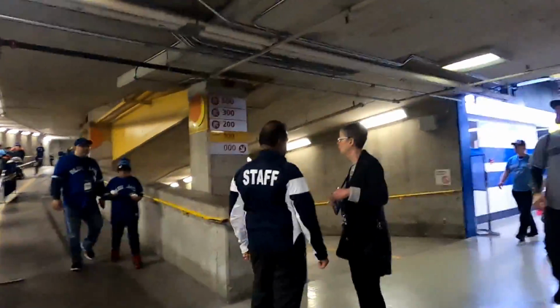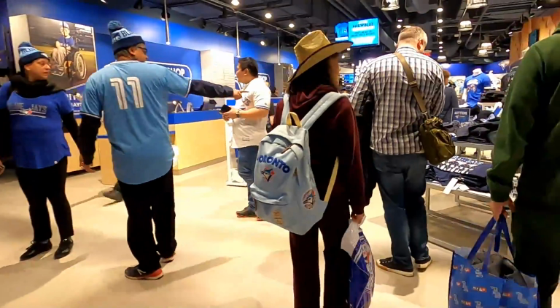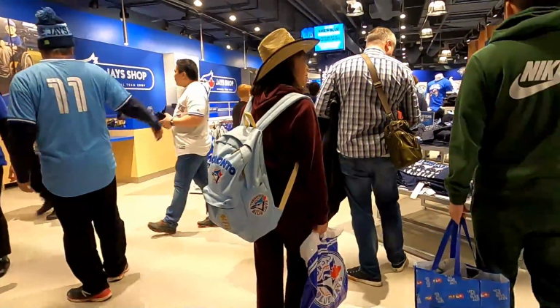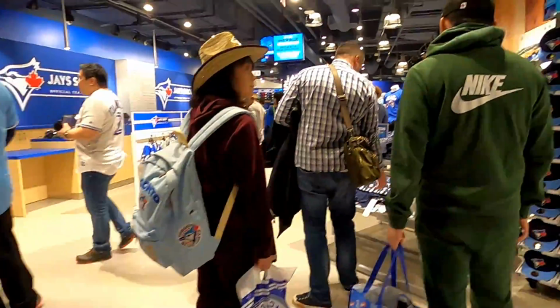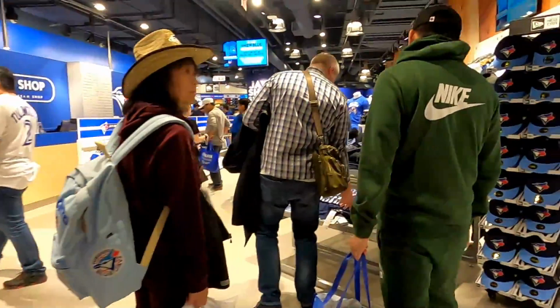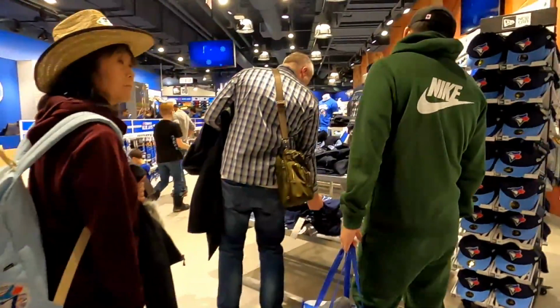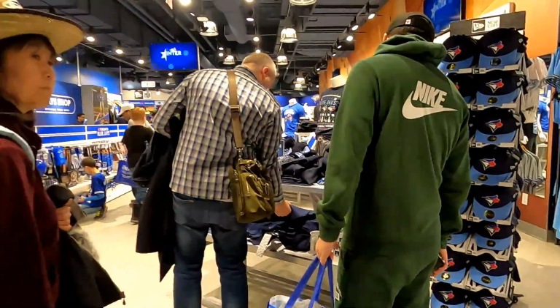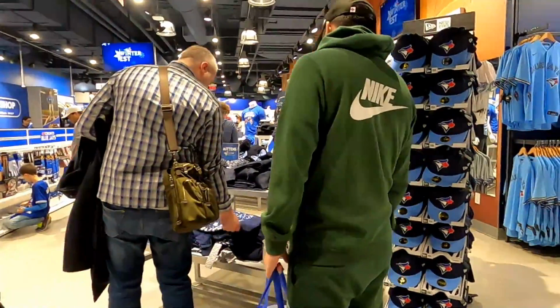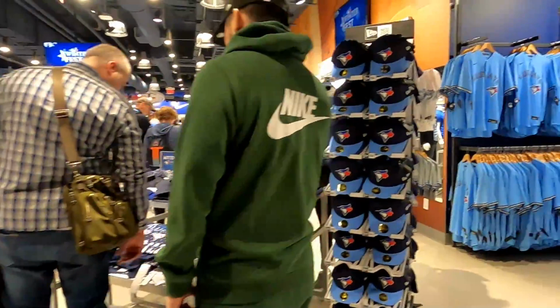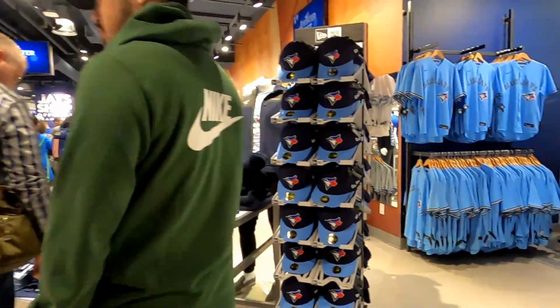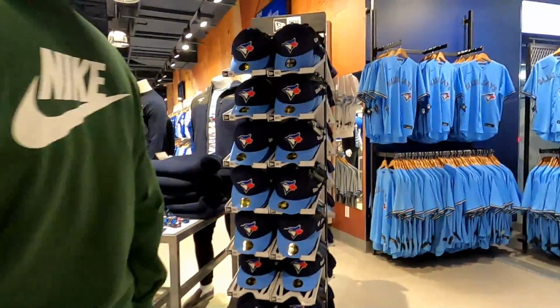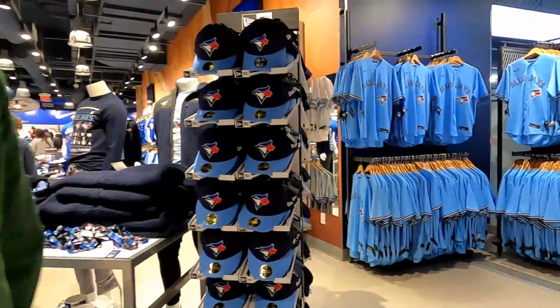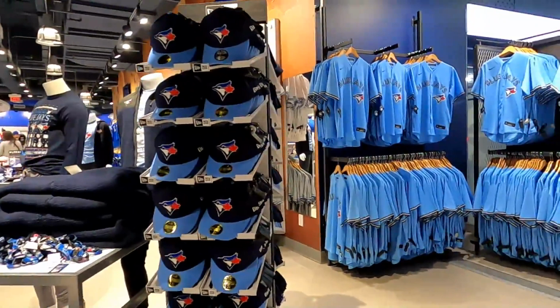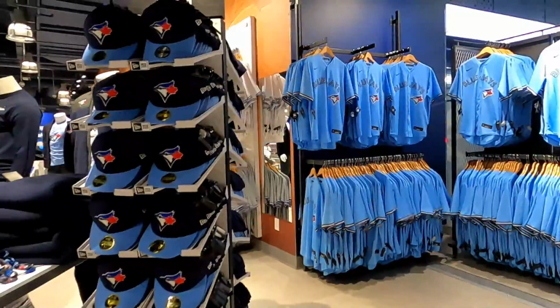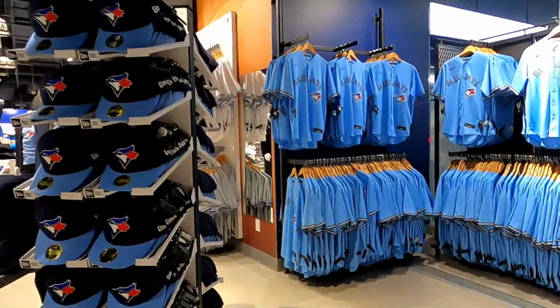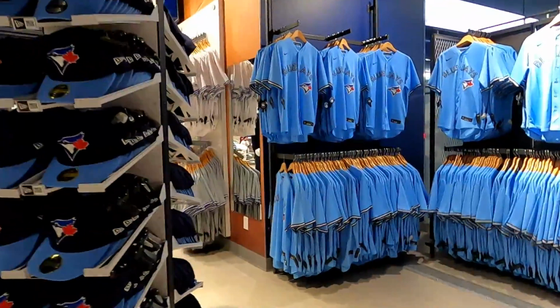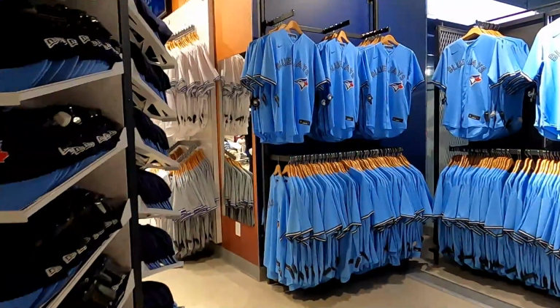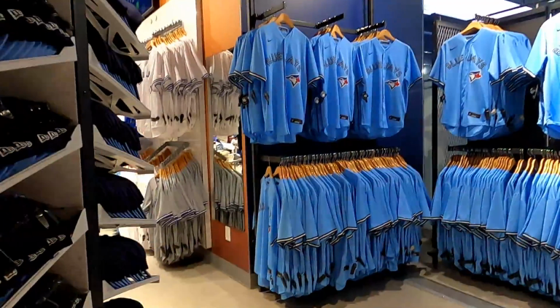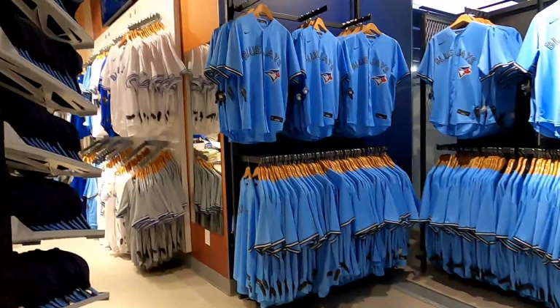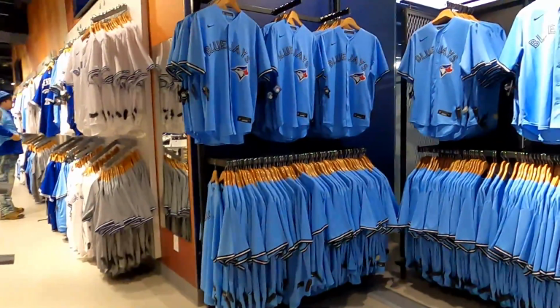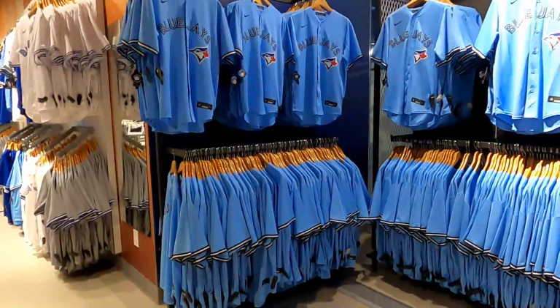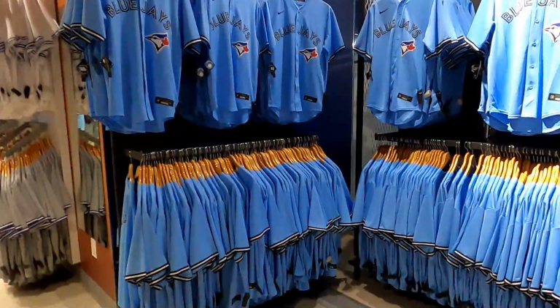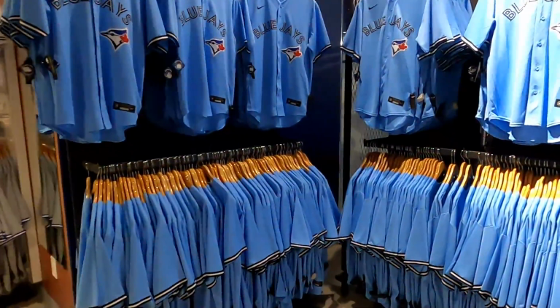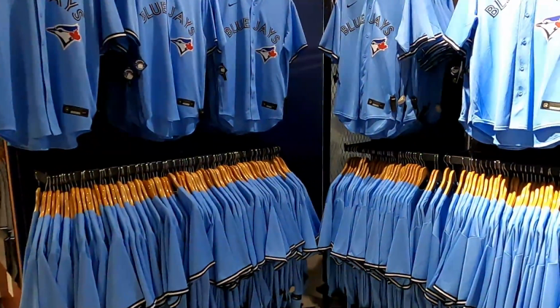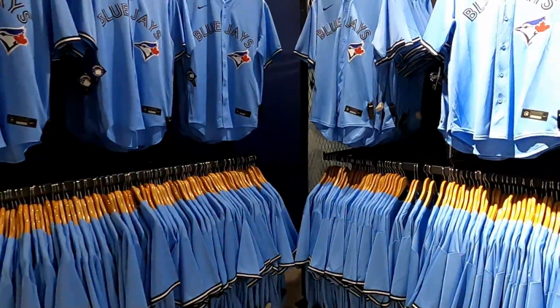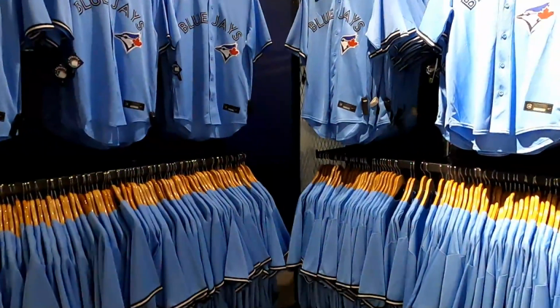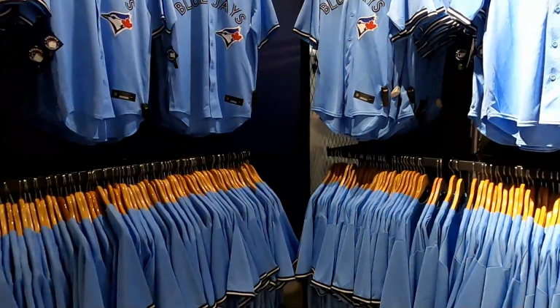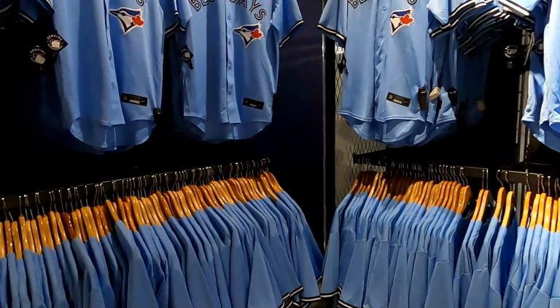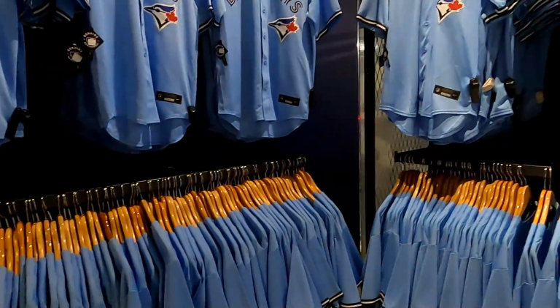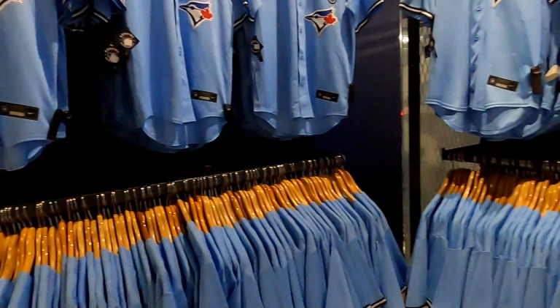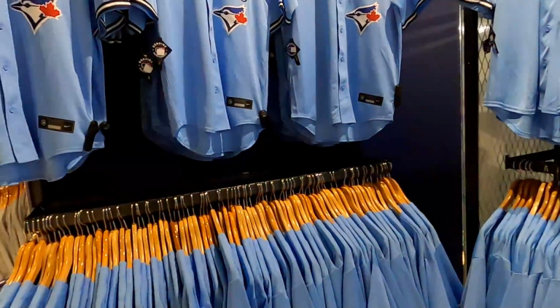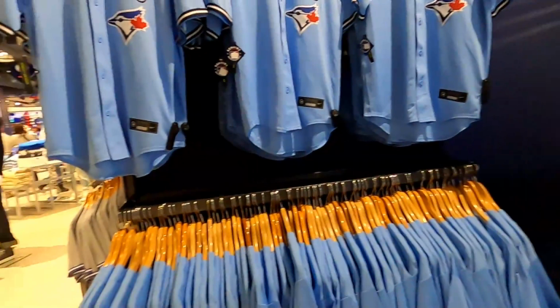Here we're going into the official Blue Jays shop where they sell all the latest items, like the new powder blue jerseys for 2020.